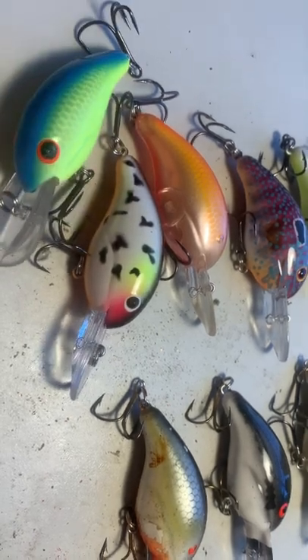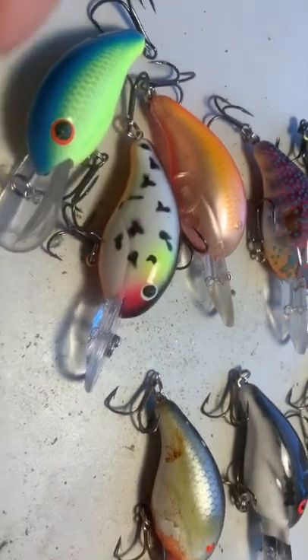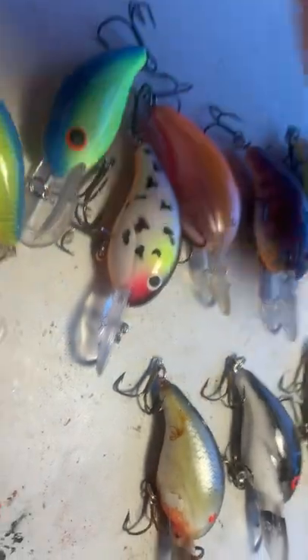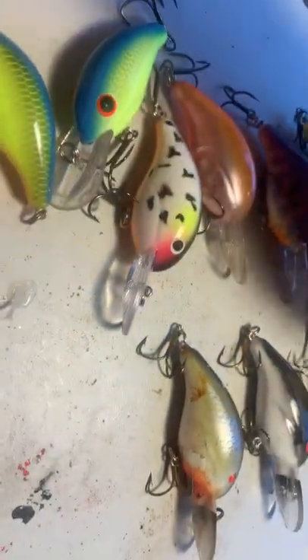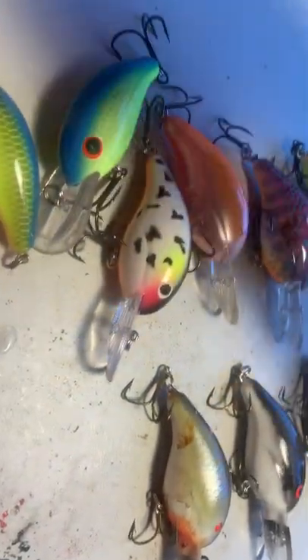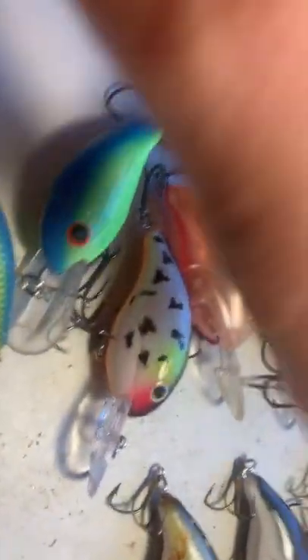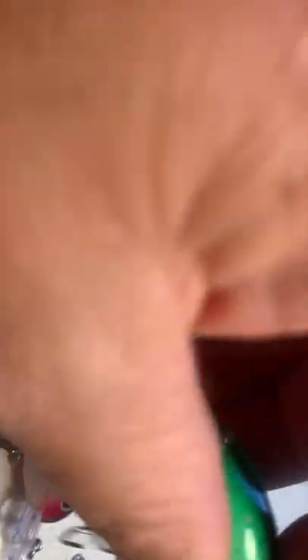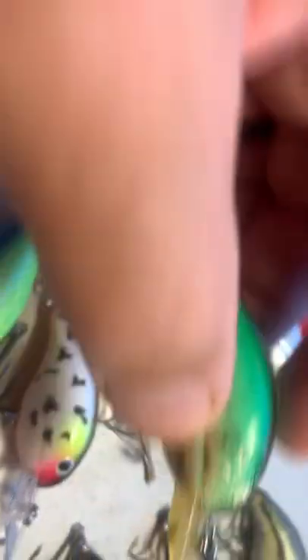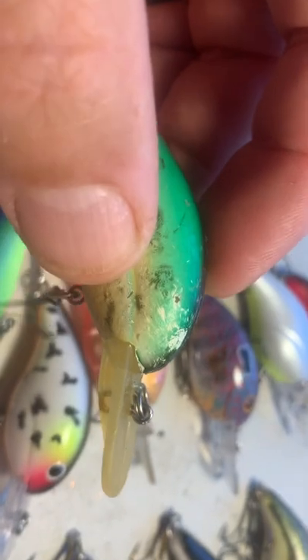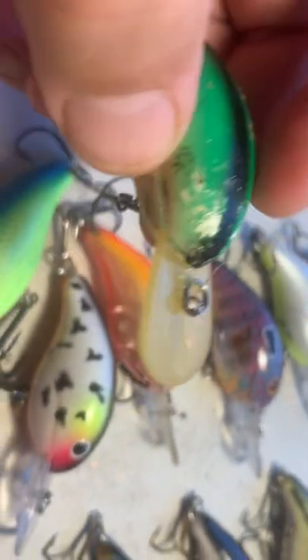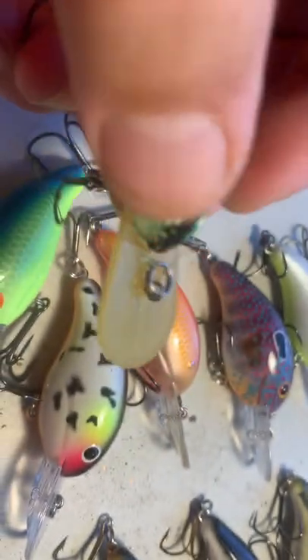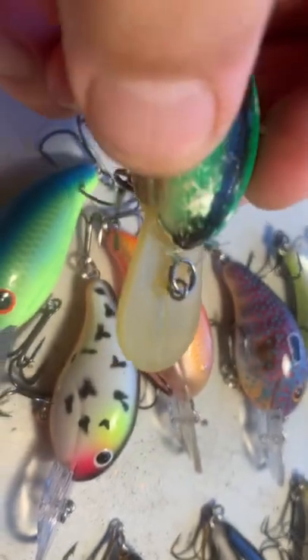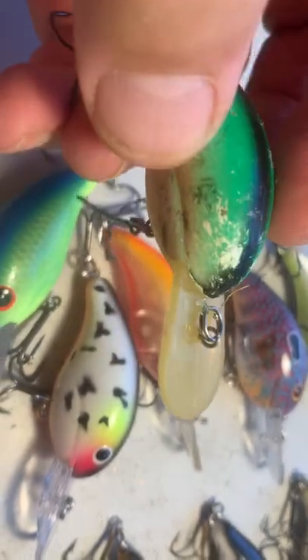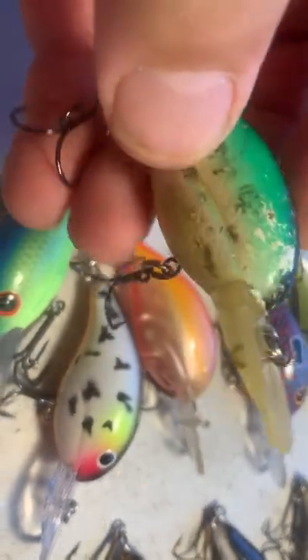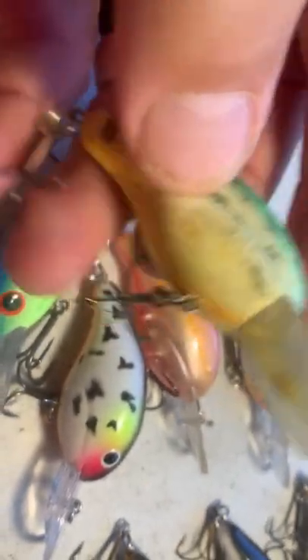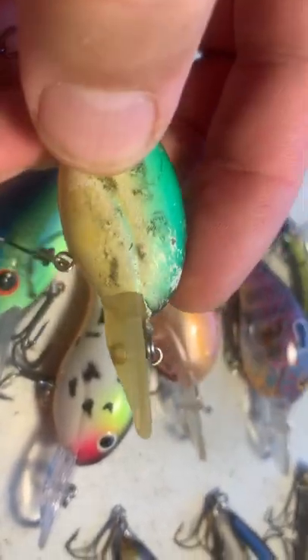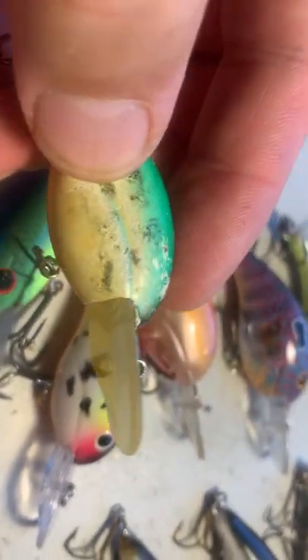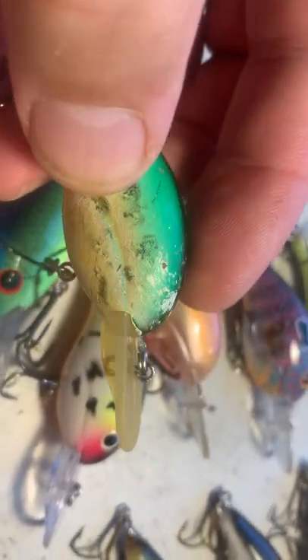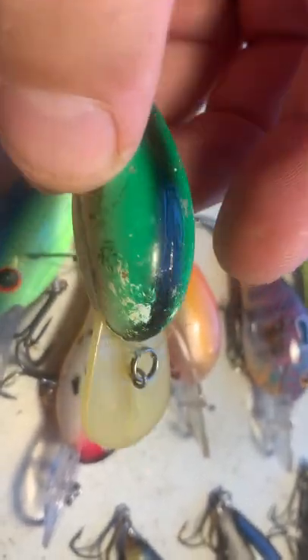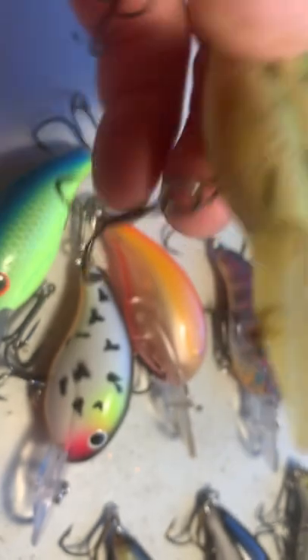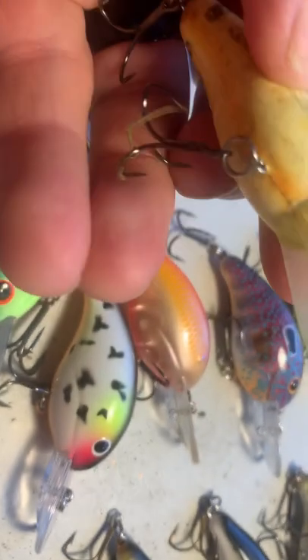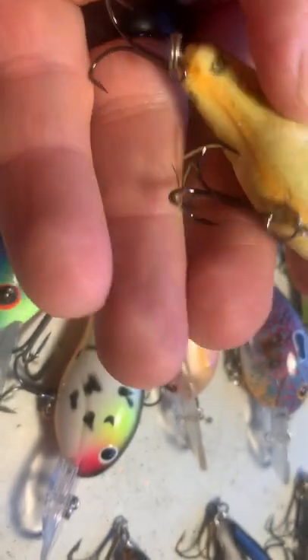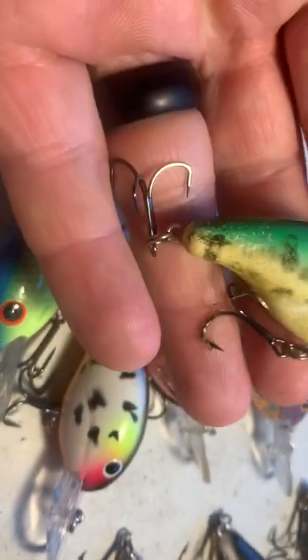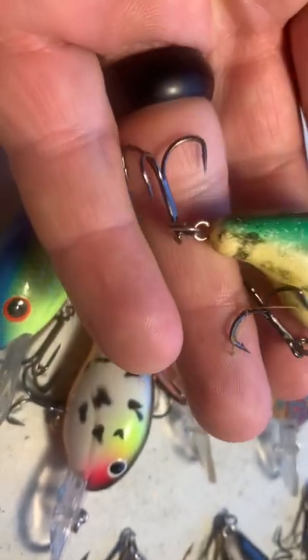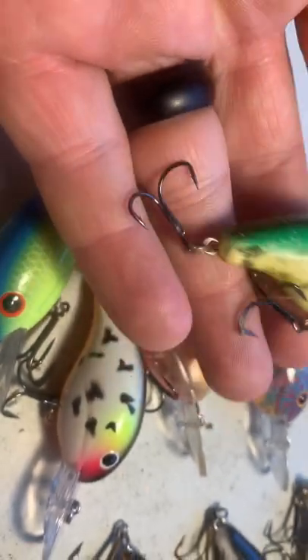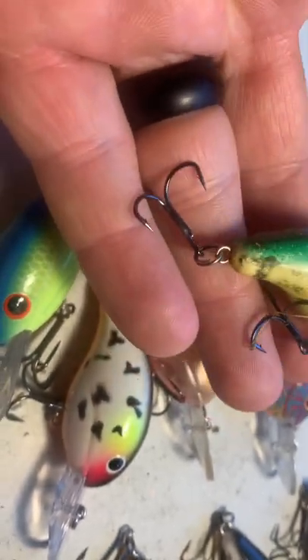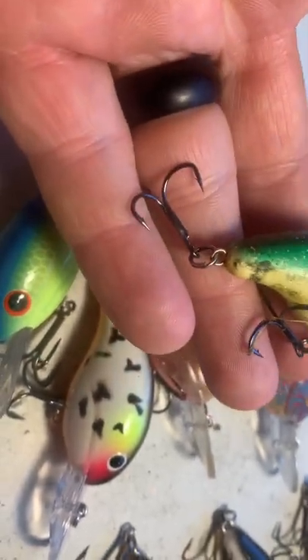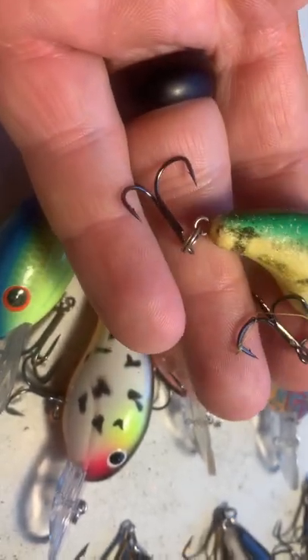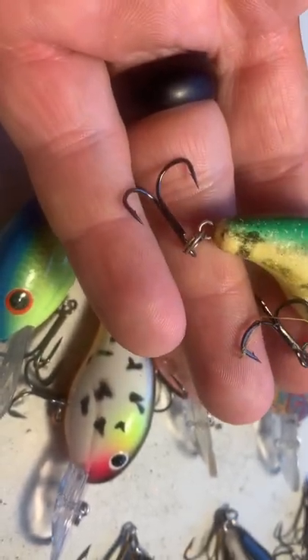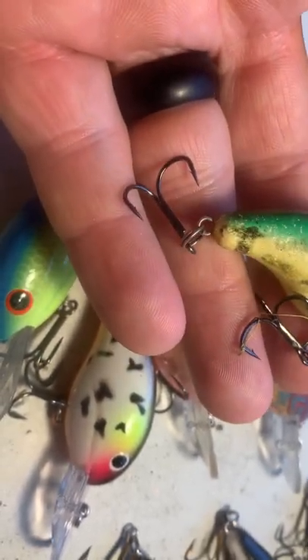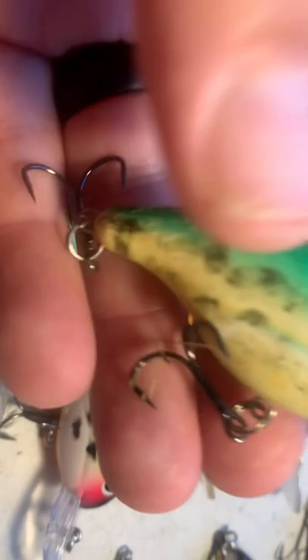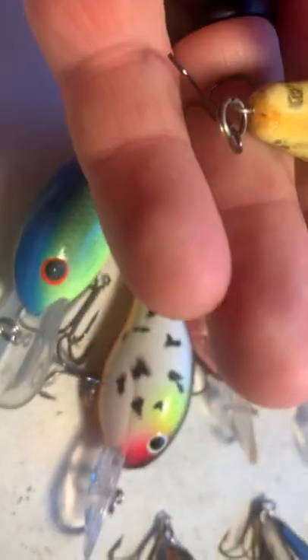The real way to tell is not the painted bill. Because here's a pre-Pryco that has no eyes on it — zero eyes. And you can see the bill is not painted. How can you tell it's pre-Pryco? It's got triple grip hooks? Nope, that's not it.